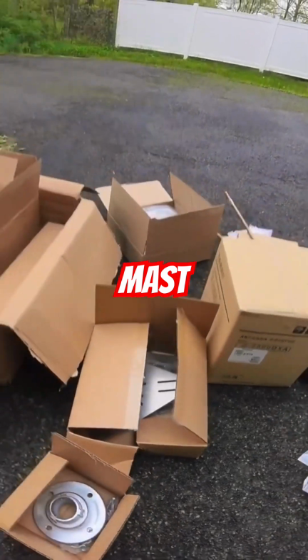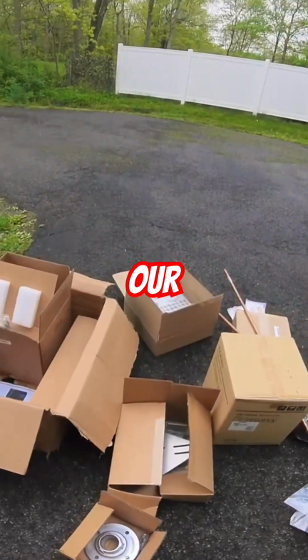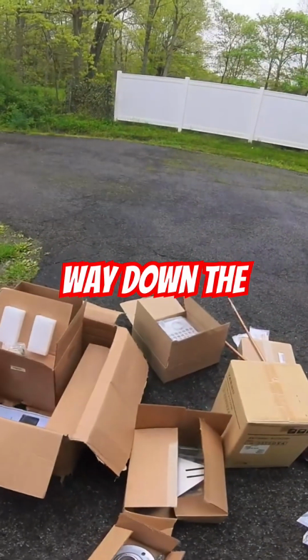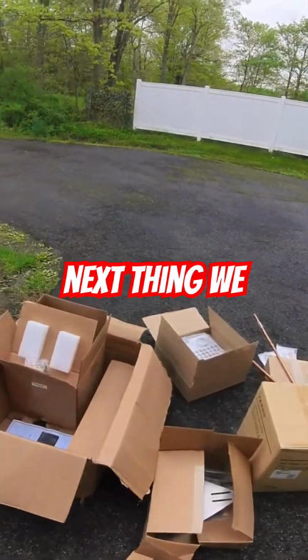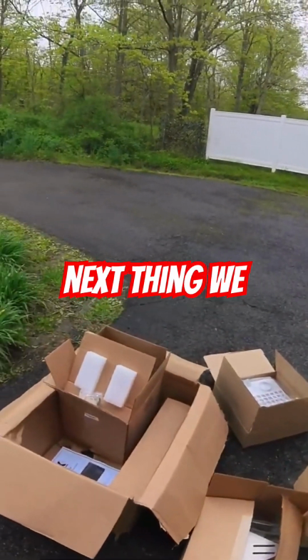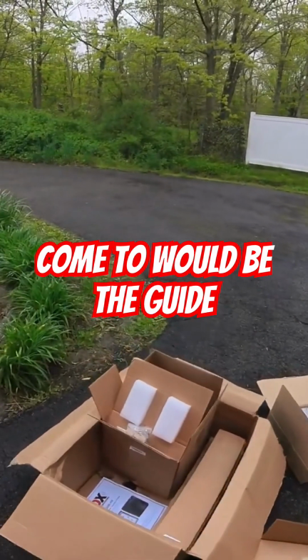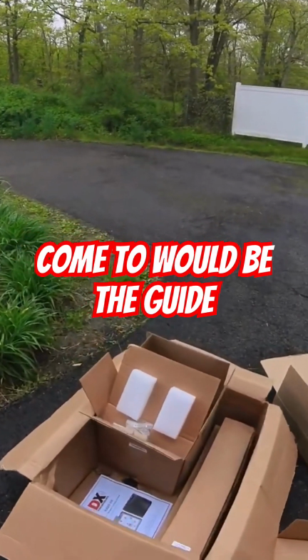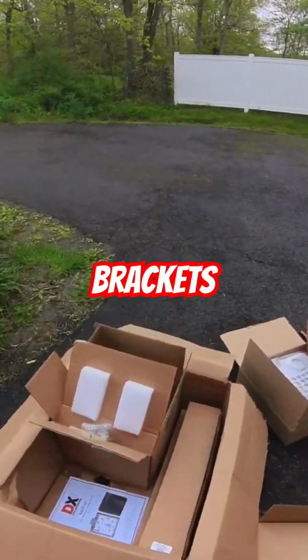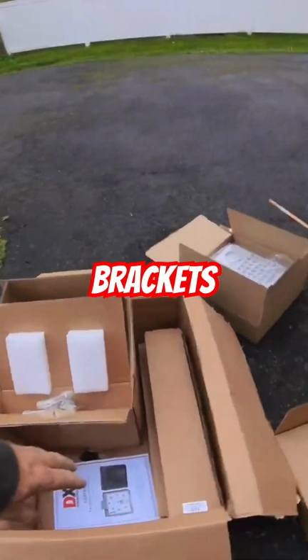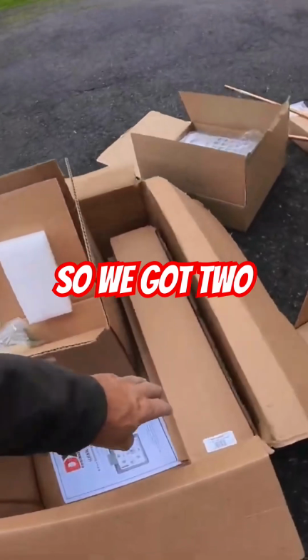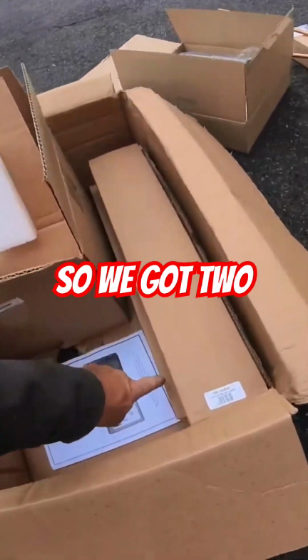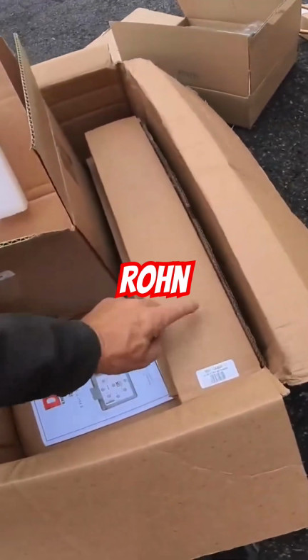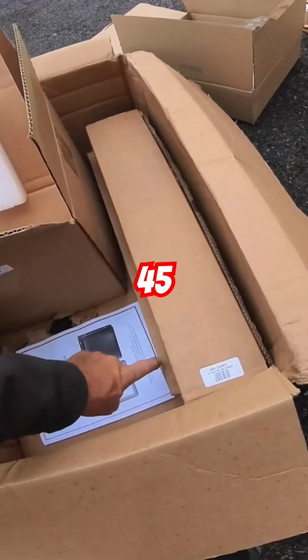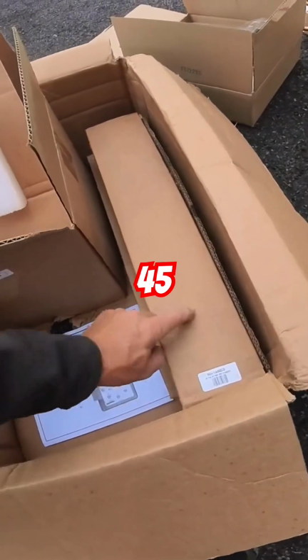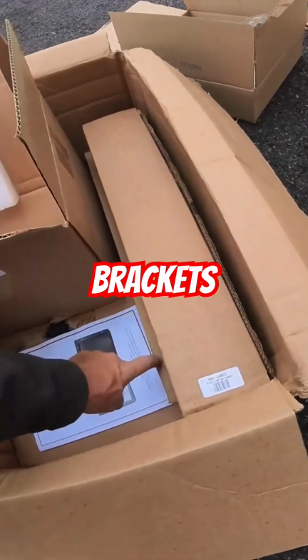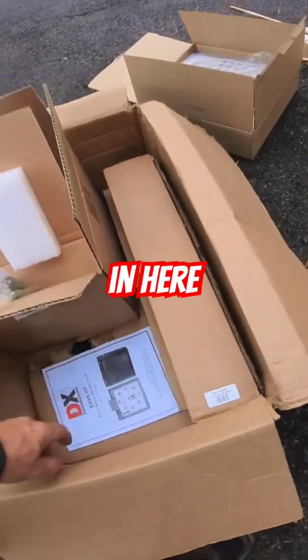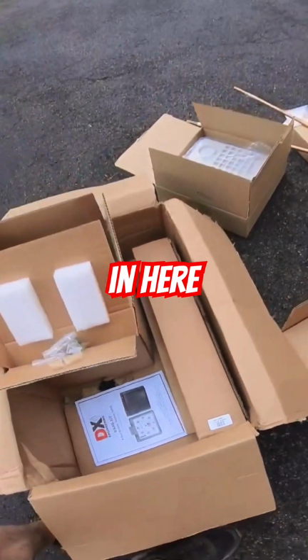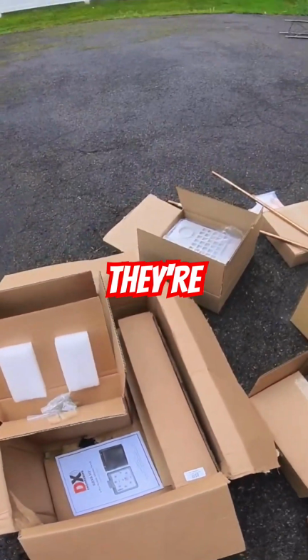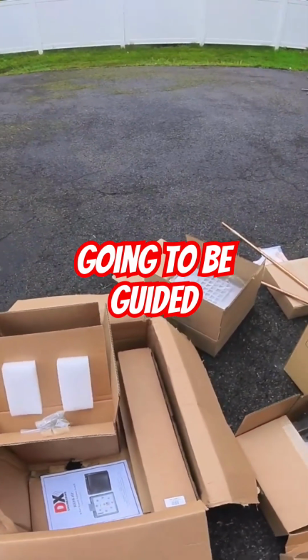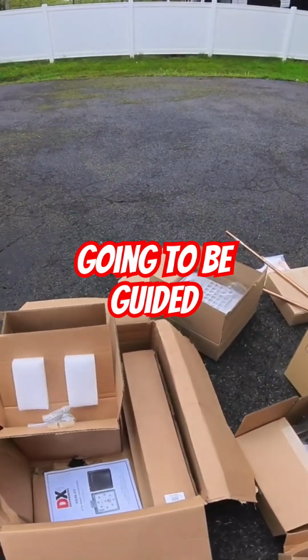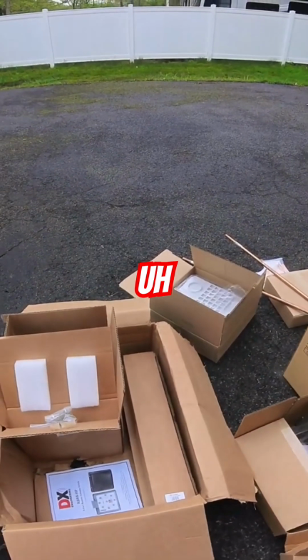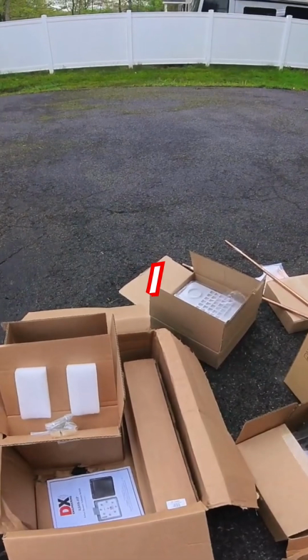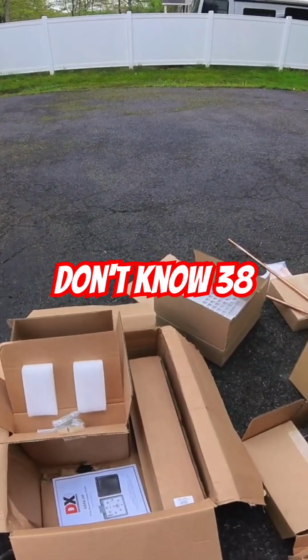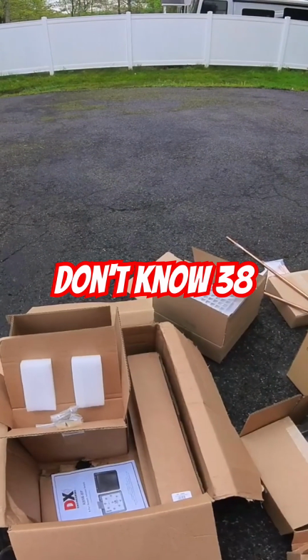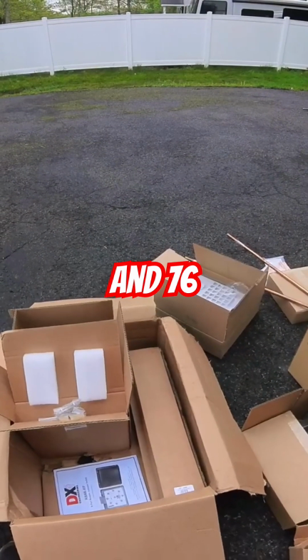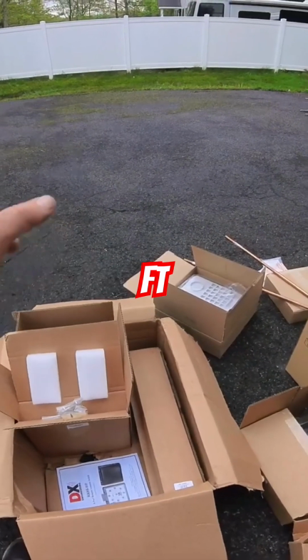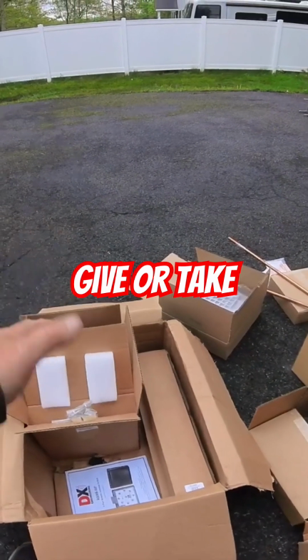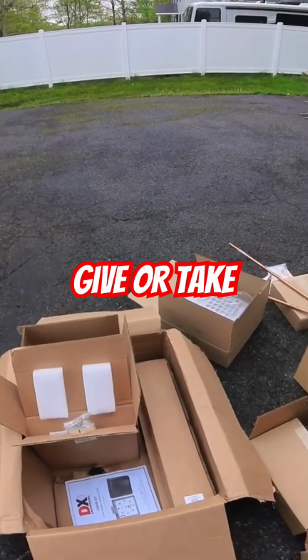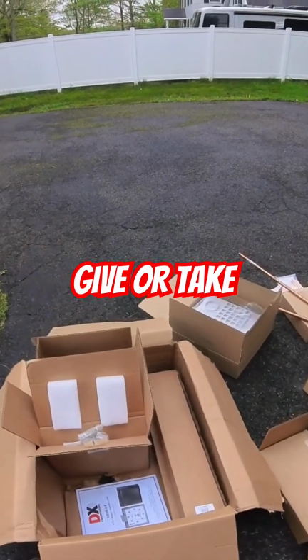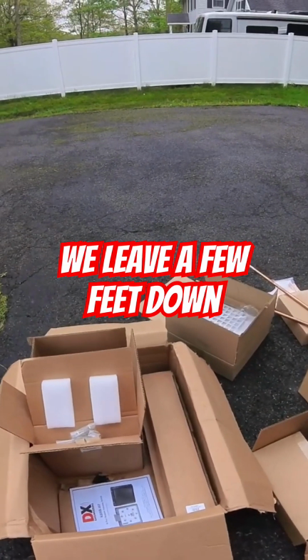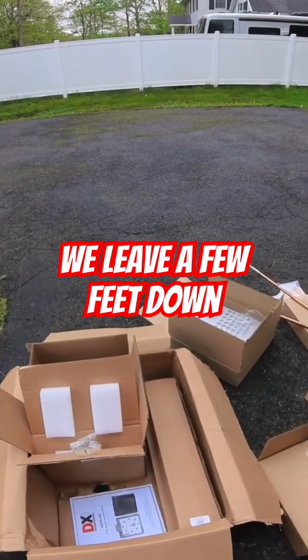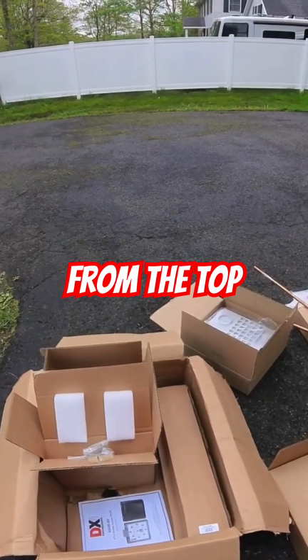Working our way down, the next thing we come to would be the guide brackets. We've got two Rone 45 guide brackets in here. They're going to guide at about 38 and 76 feet, give or take. We'll leave a few feet down from the top.